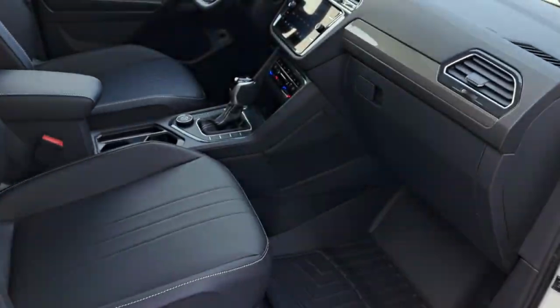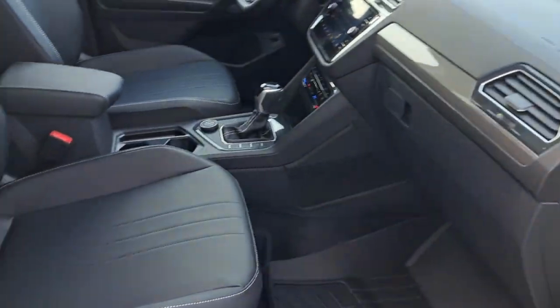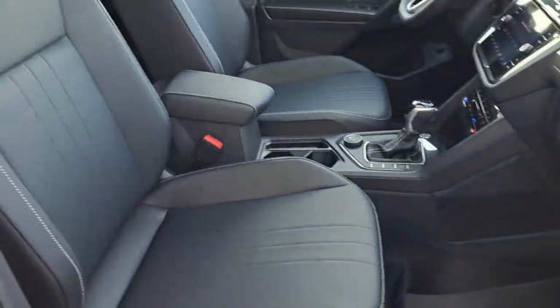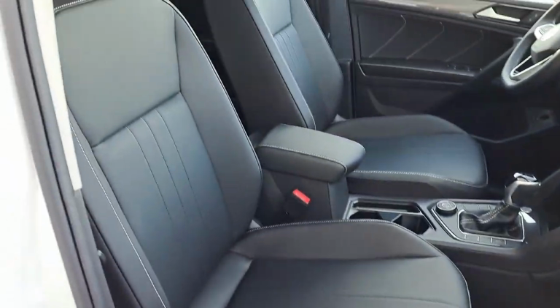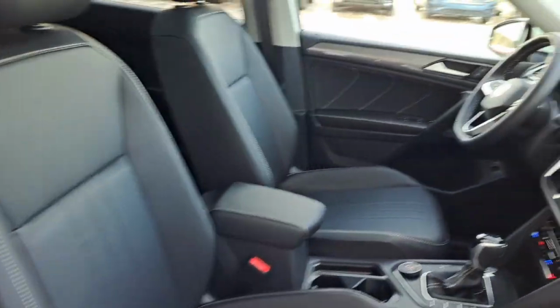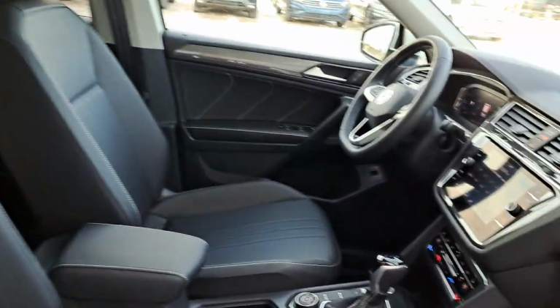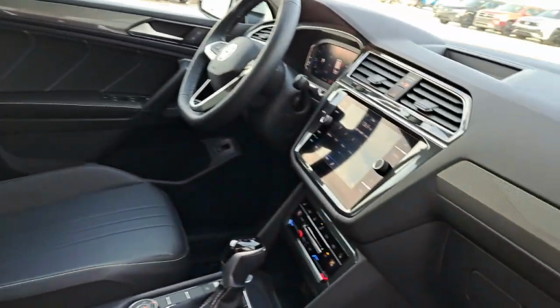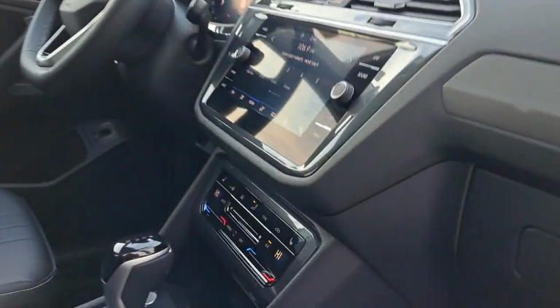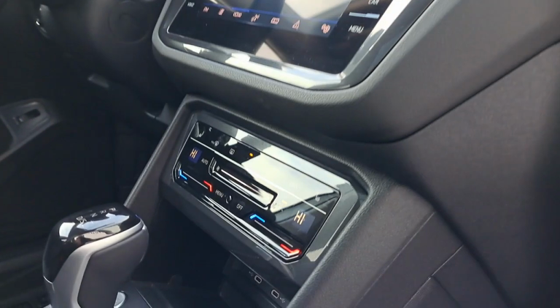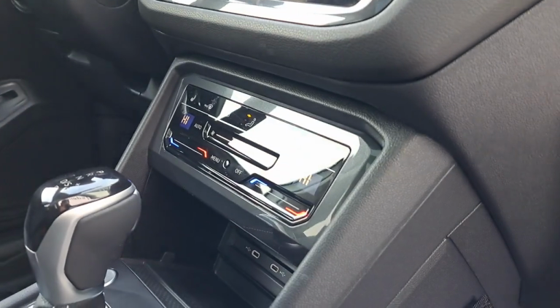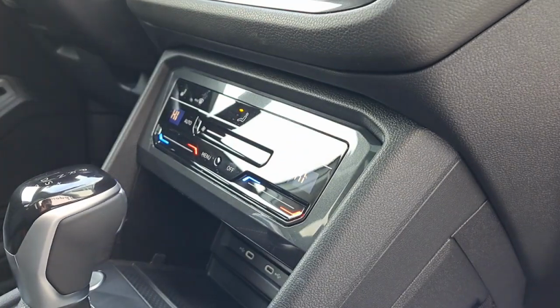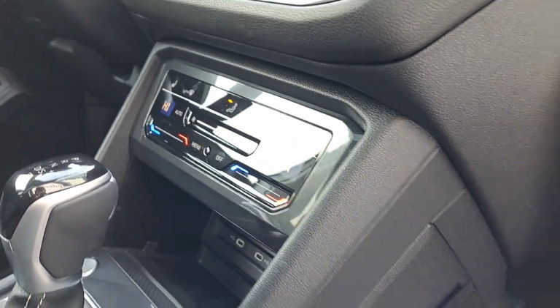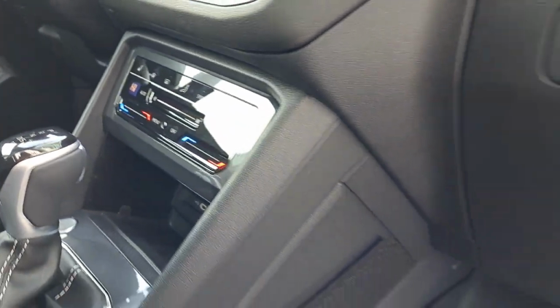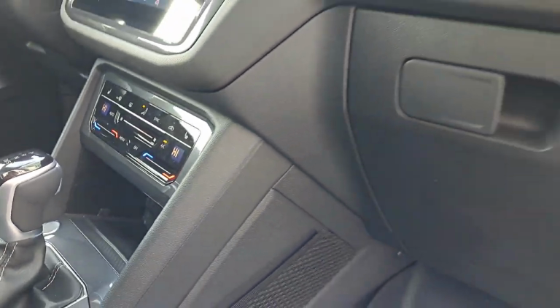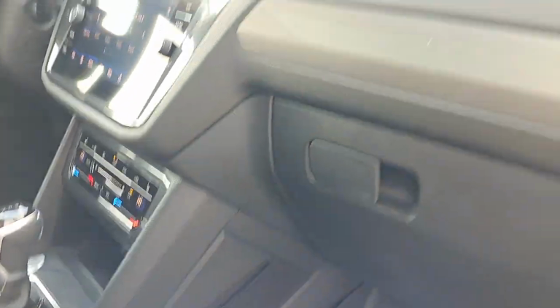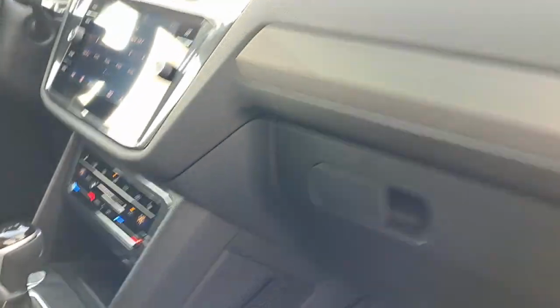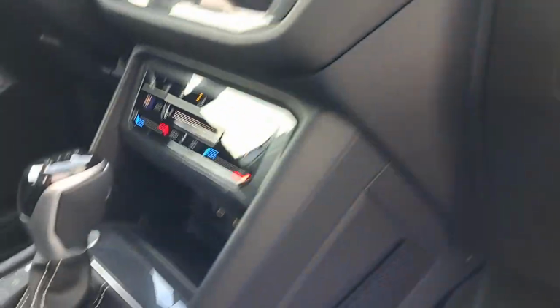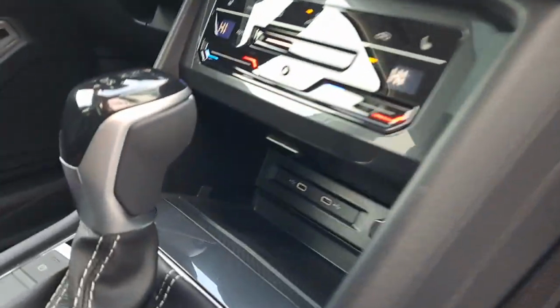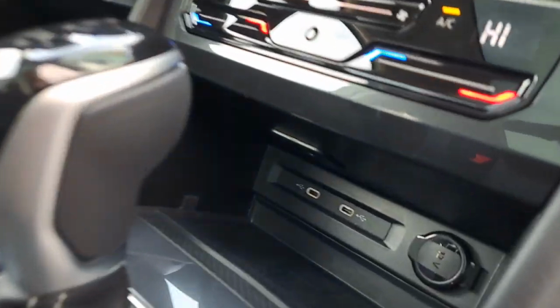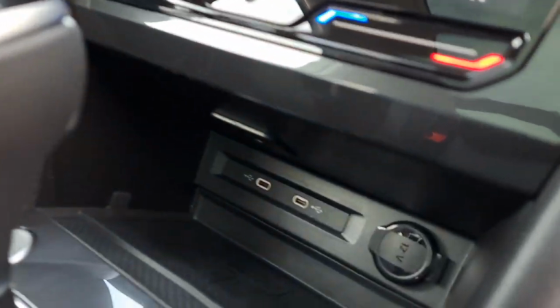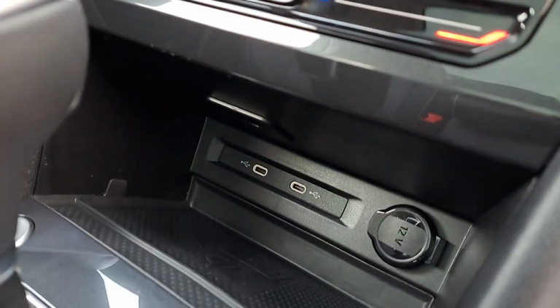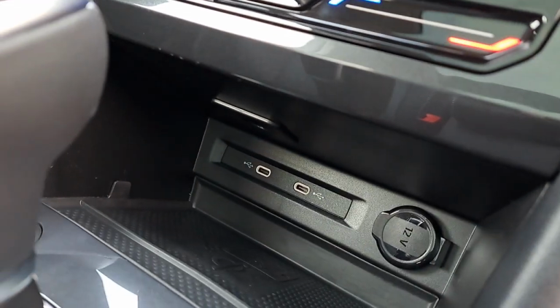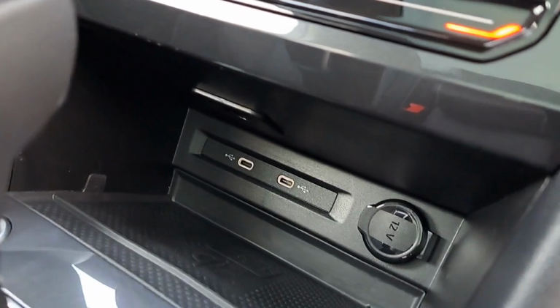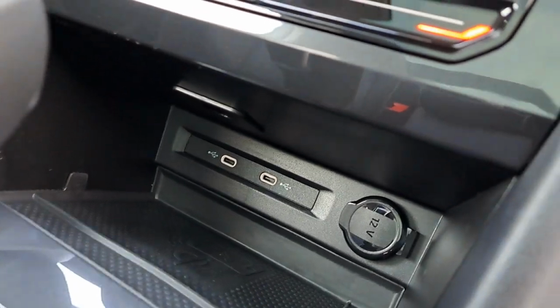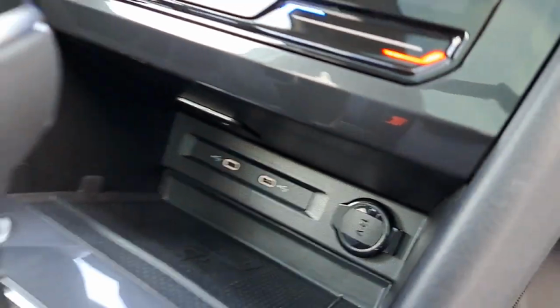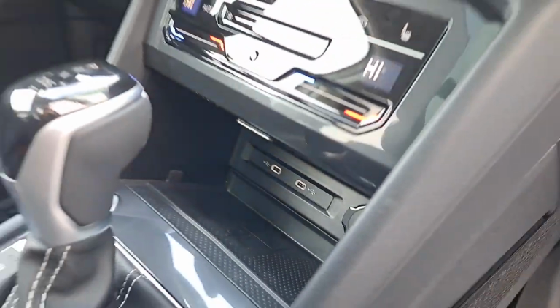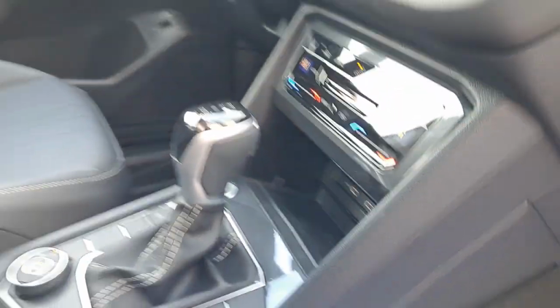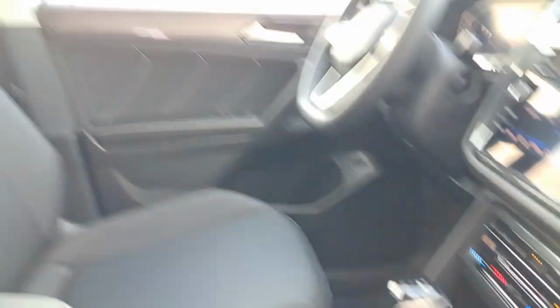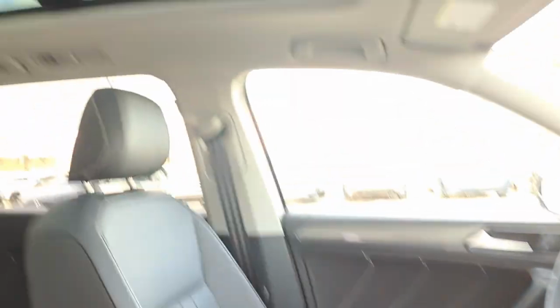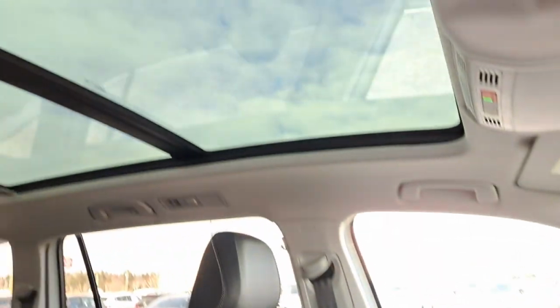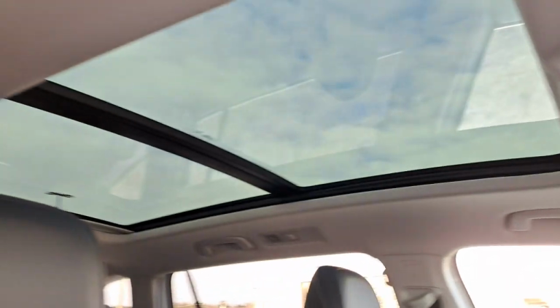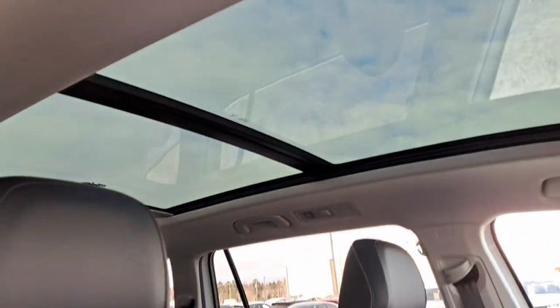Inside we have our Titan black leather interior, heated front seats, two USB-C type charging ports and a 12-volt charger, and you also have our panoramic sunroof.